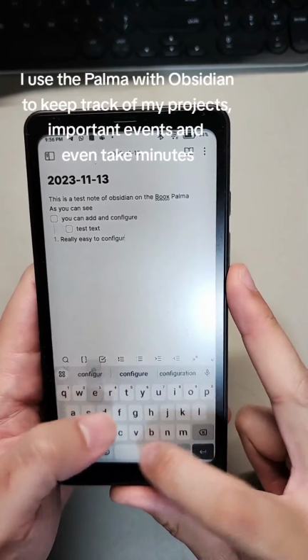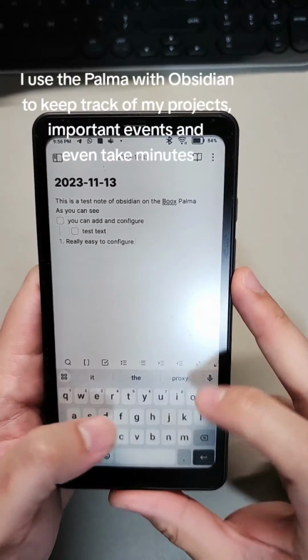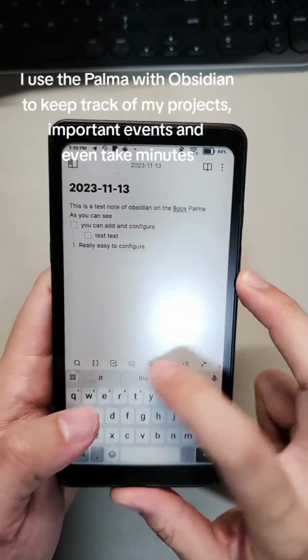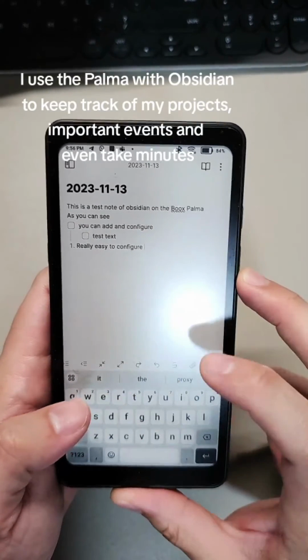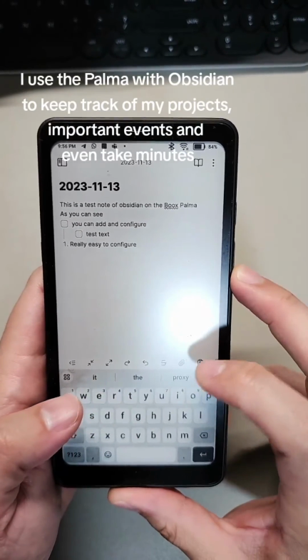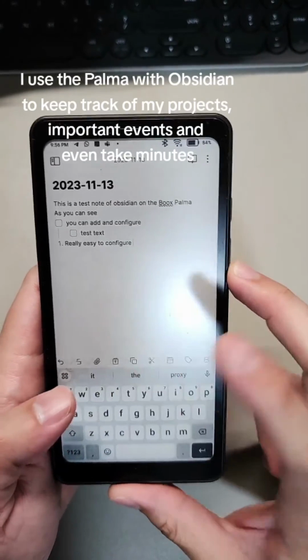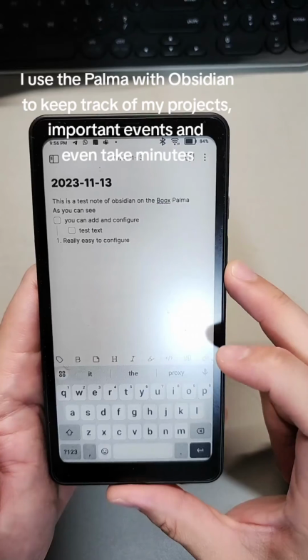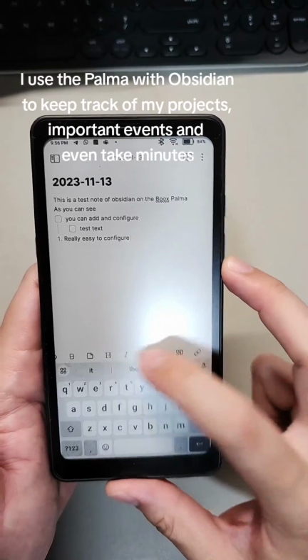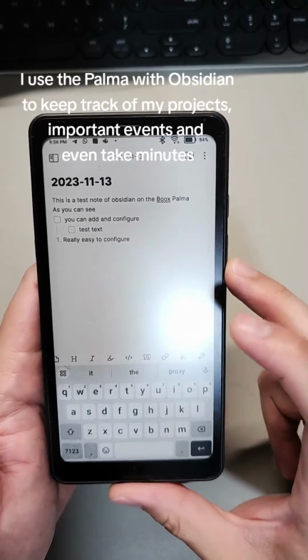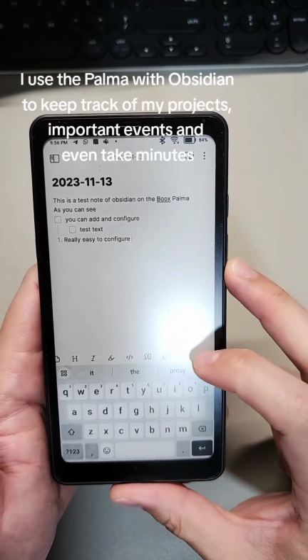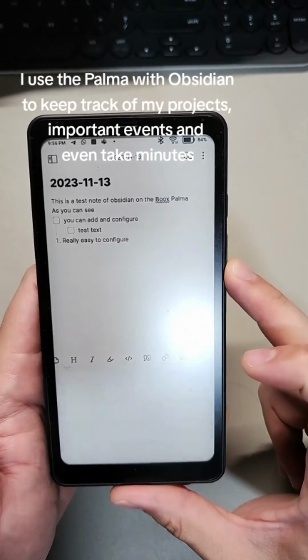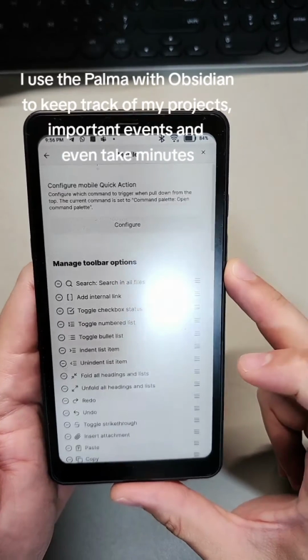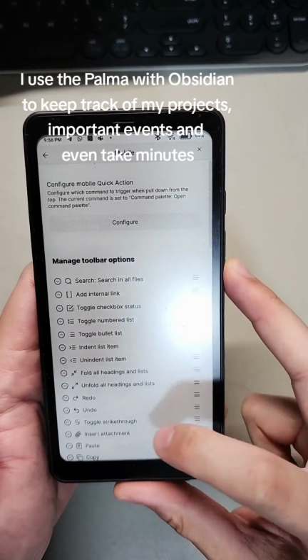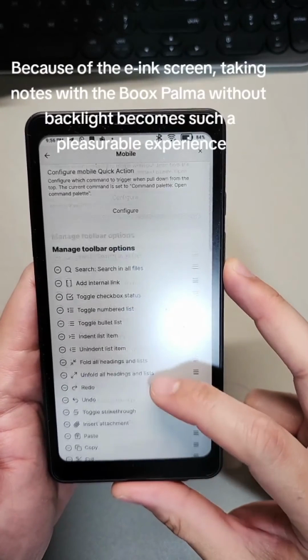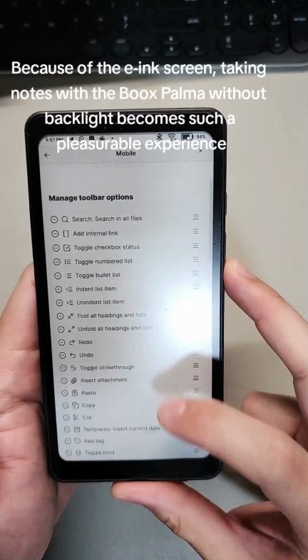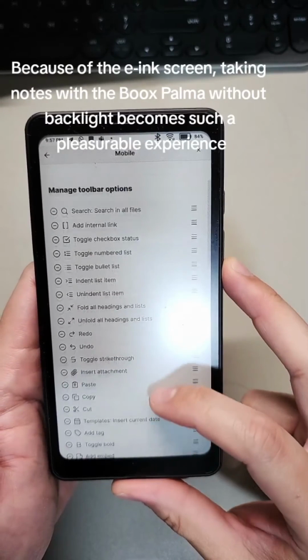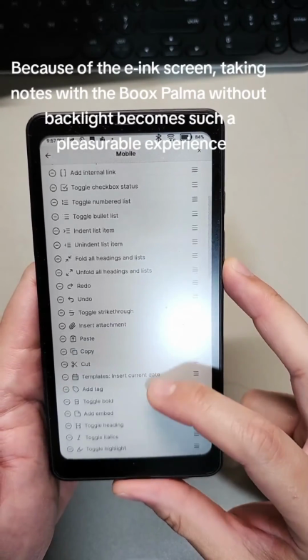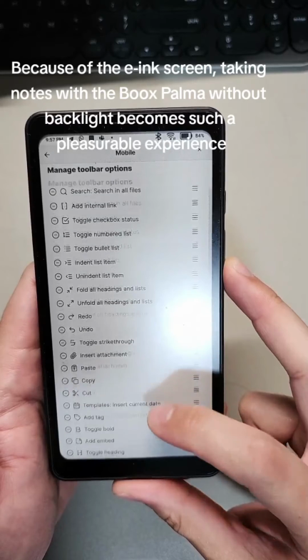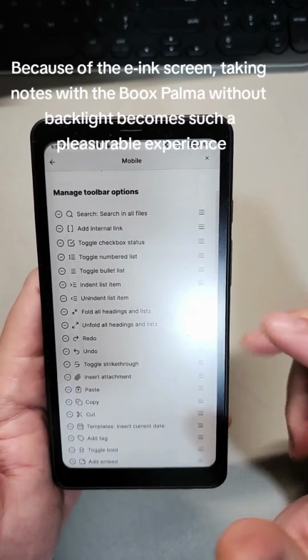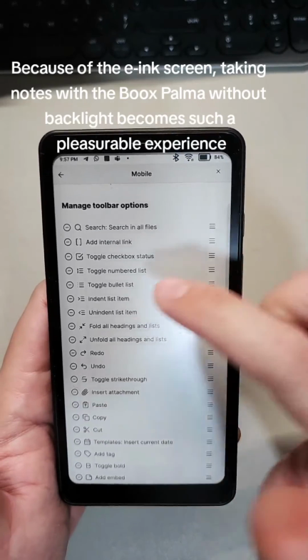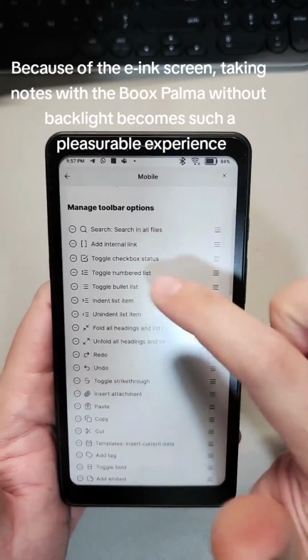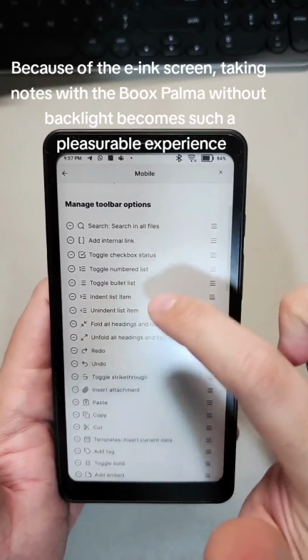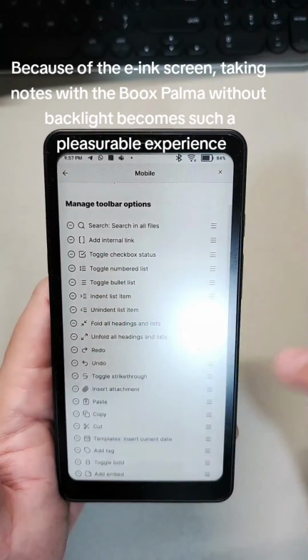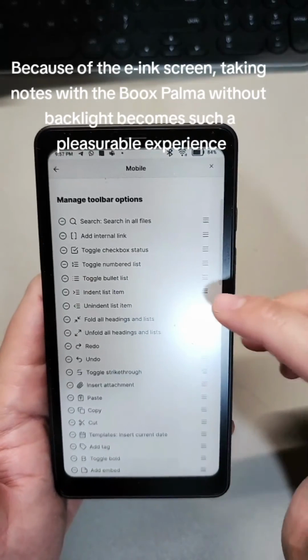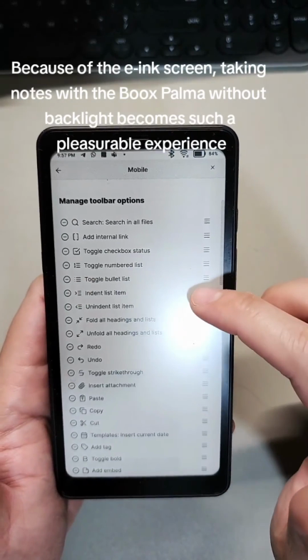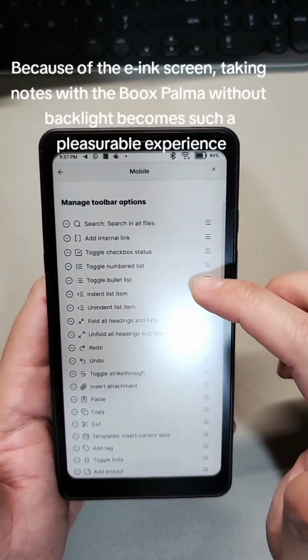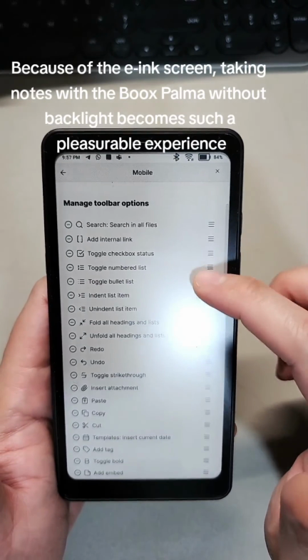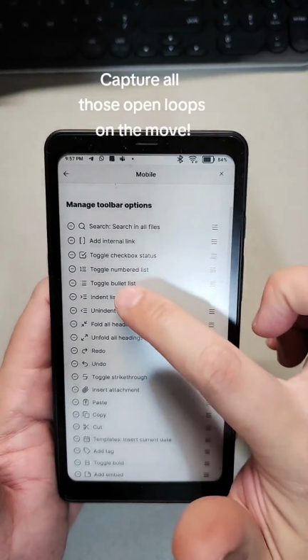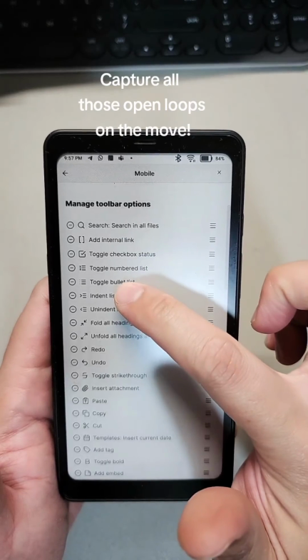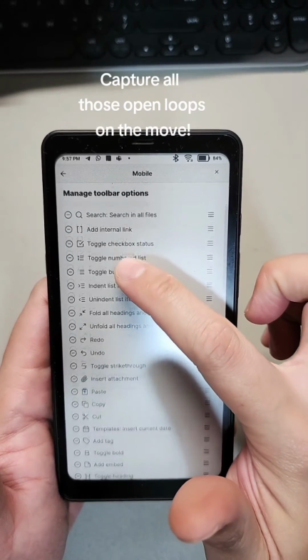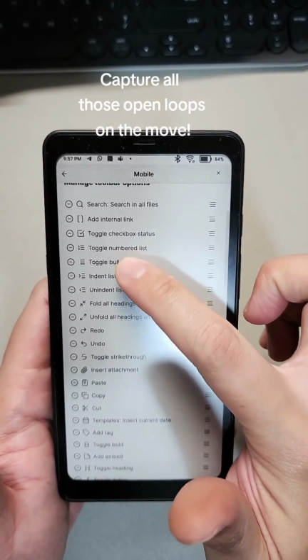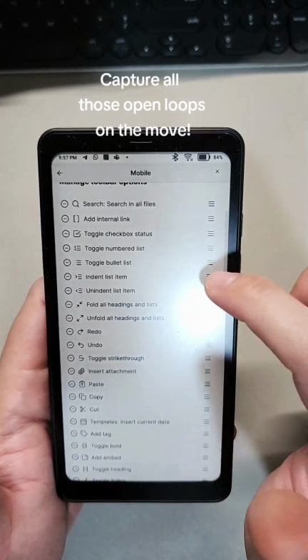I use the Palma with Obsidian to keep track of my projects, important events, and even take minutes. Because of the E-ink screen, taking notes with the Books Palma without backlight becomes such a pleasurable experience. Capture all those open loops on the move.